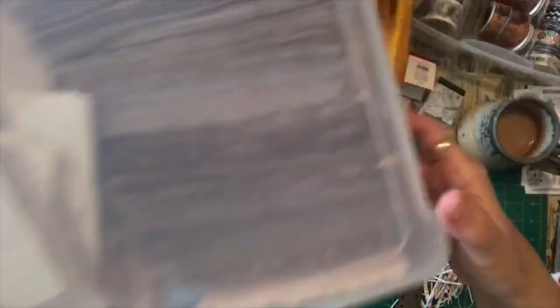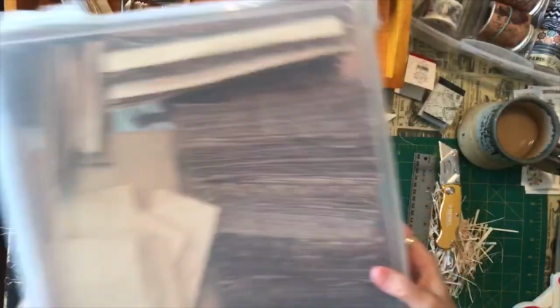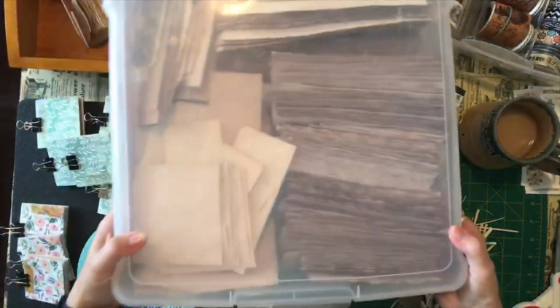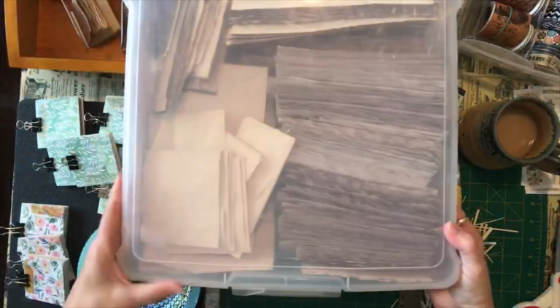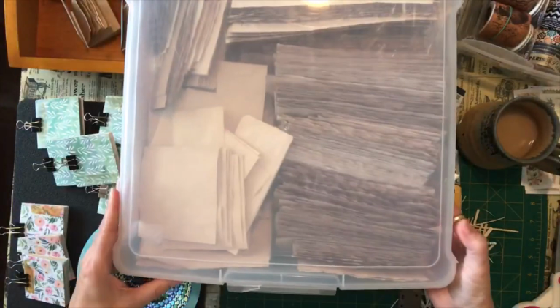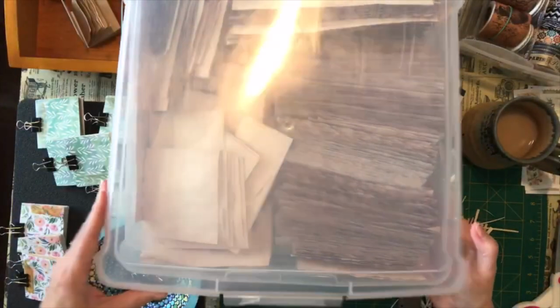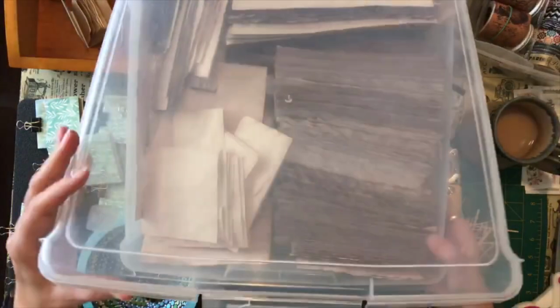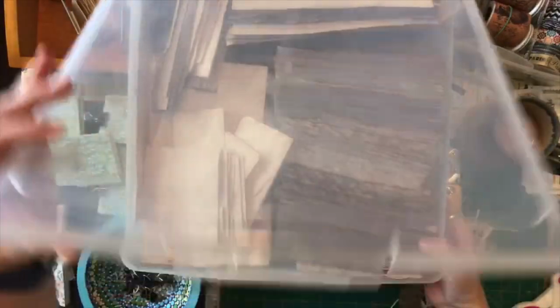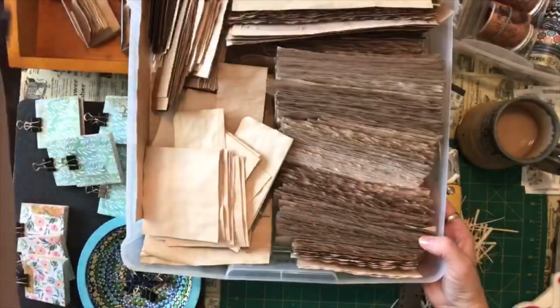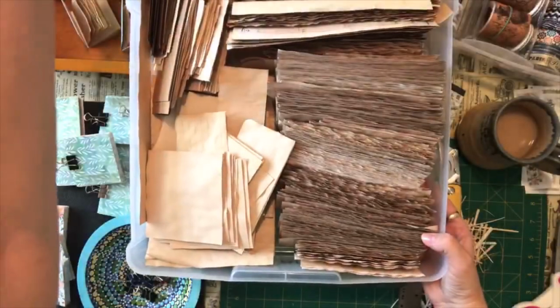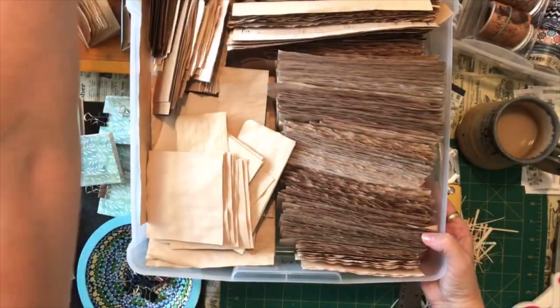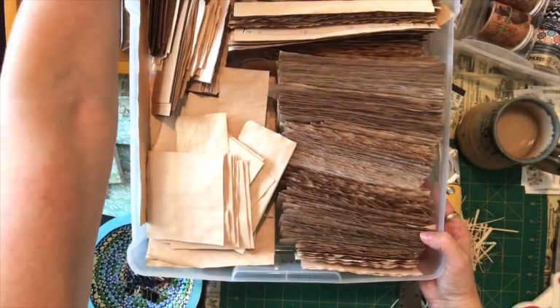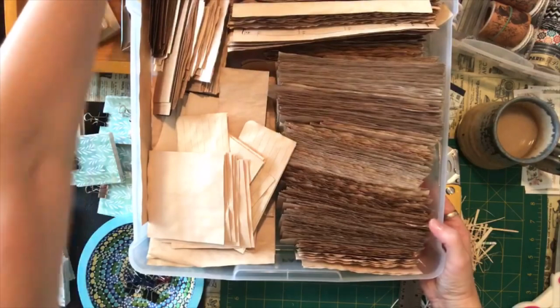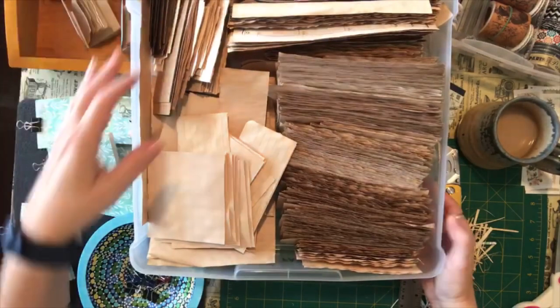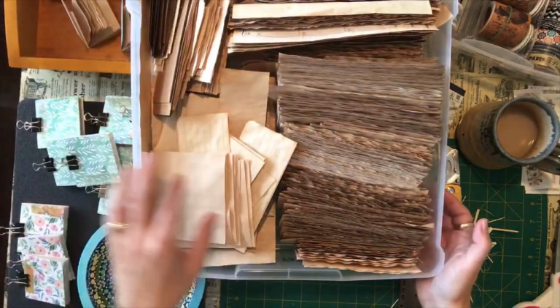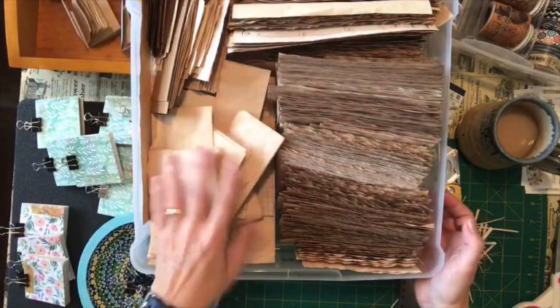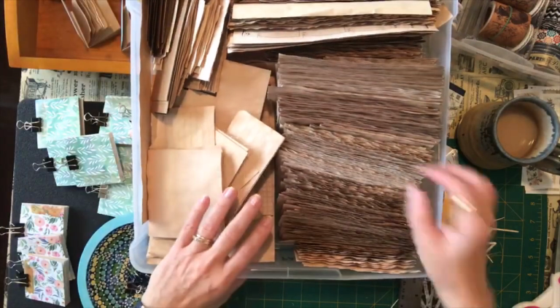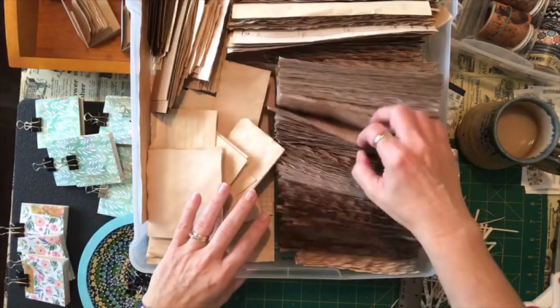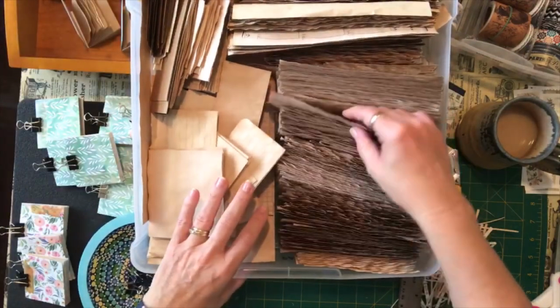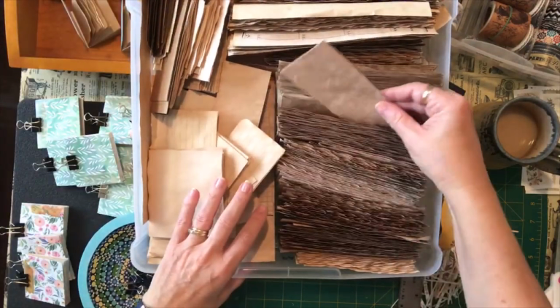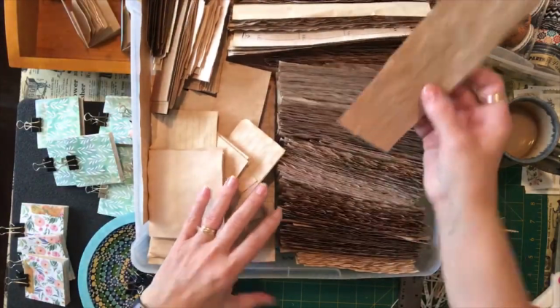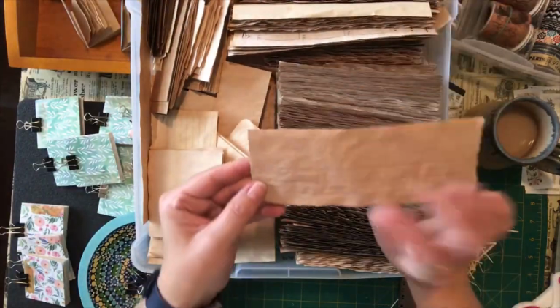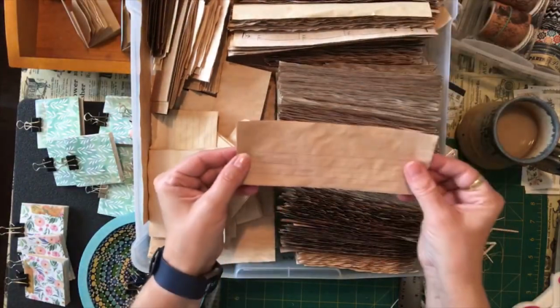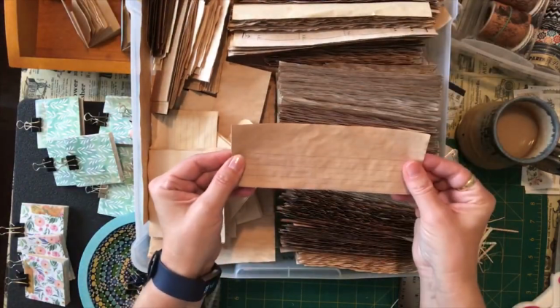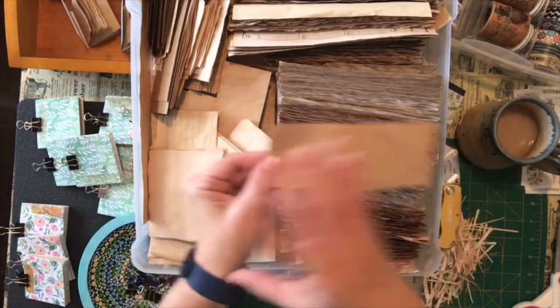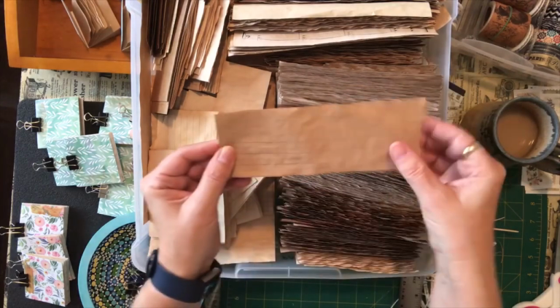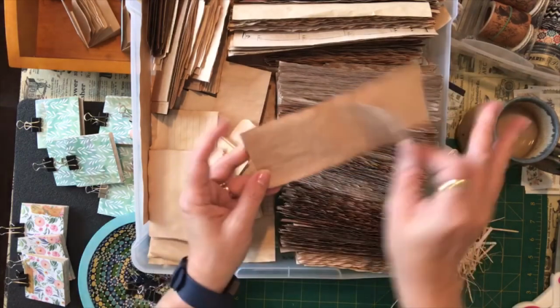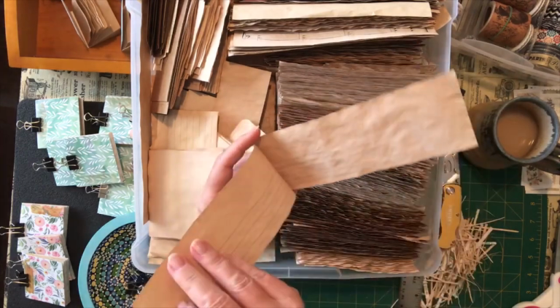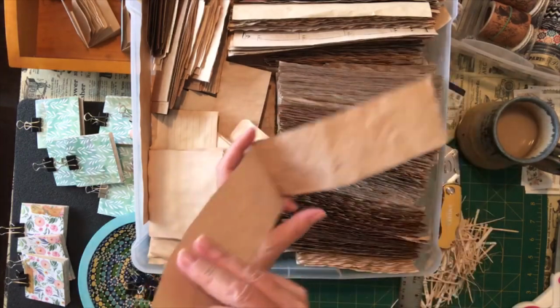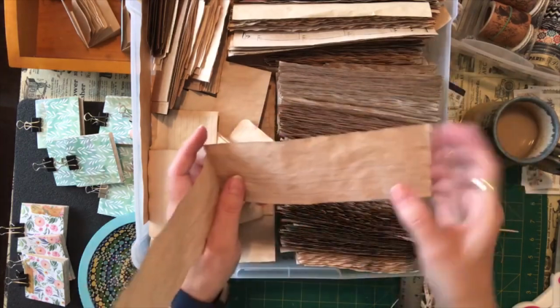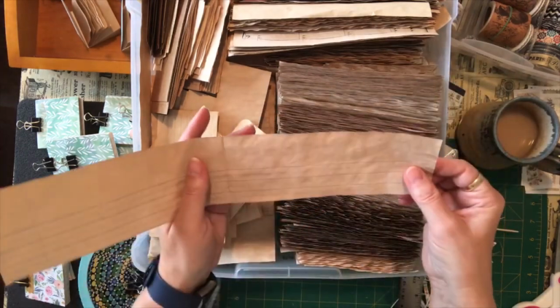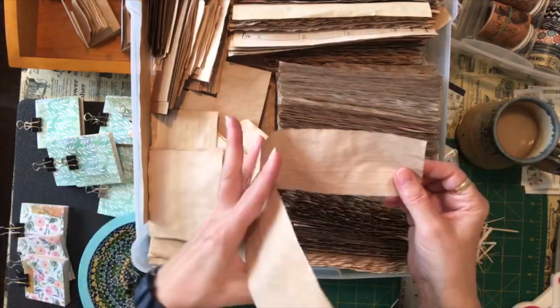I keep in this little plastic bin all the leftovers from my tea stain papers when I'm making my journals. These are all the end cut-offs, the bottom portion of the pages when I cut them to fit into my journals.